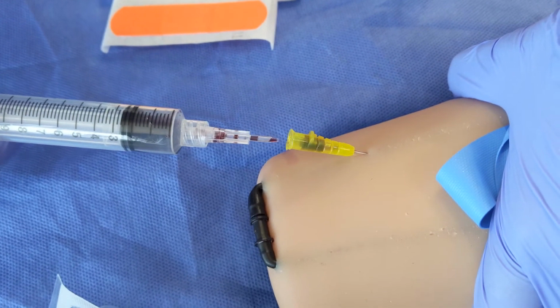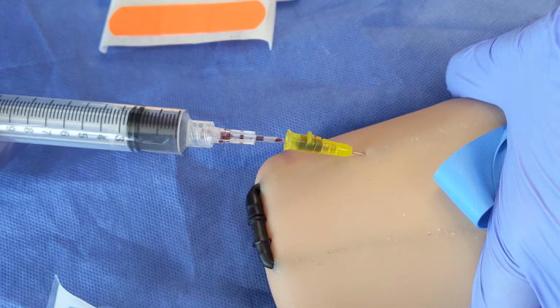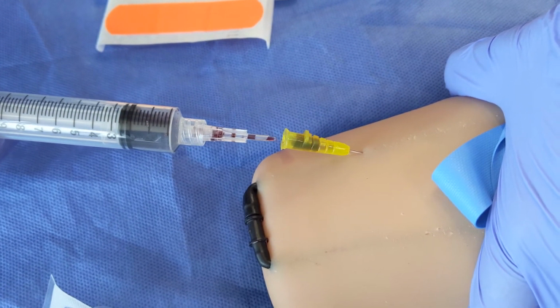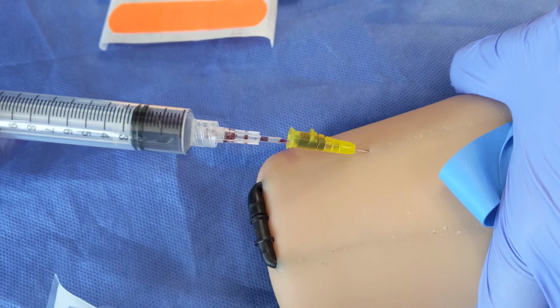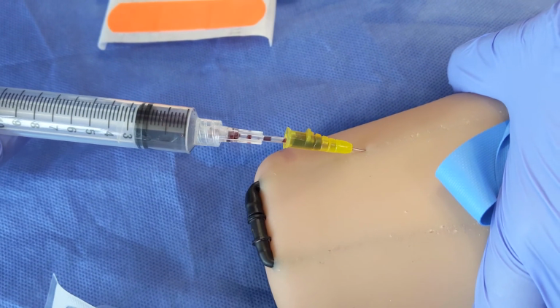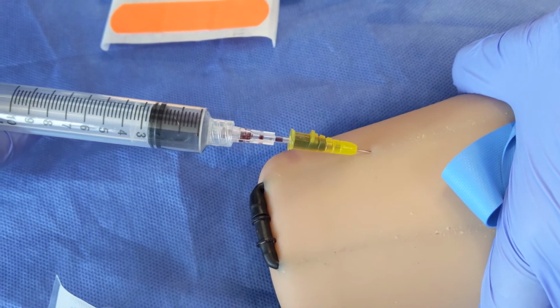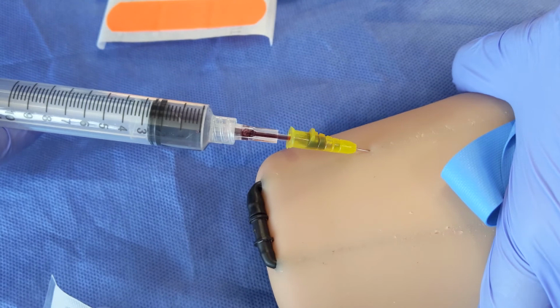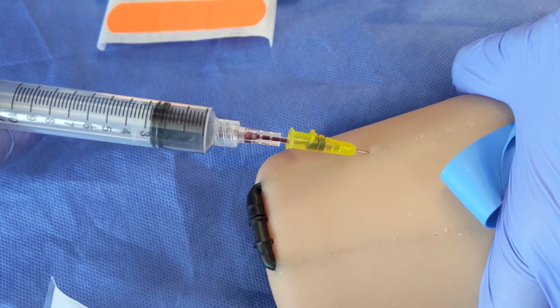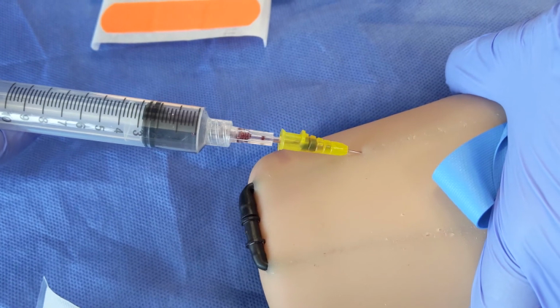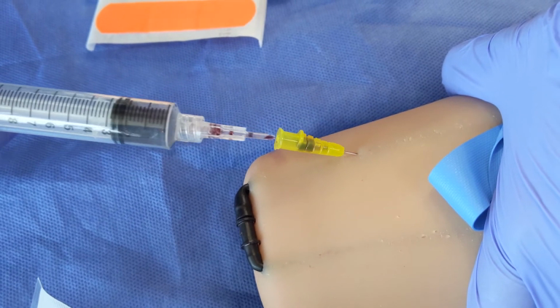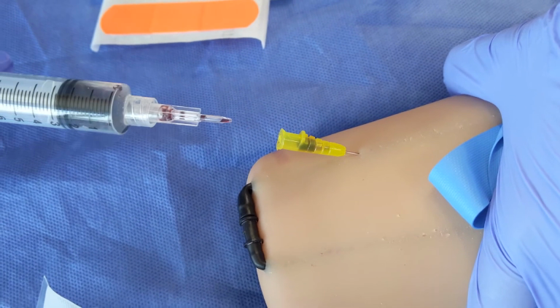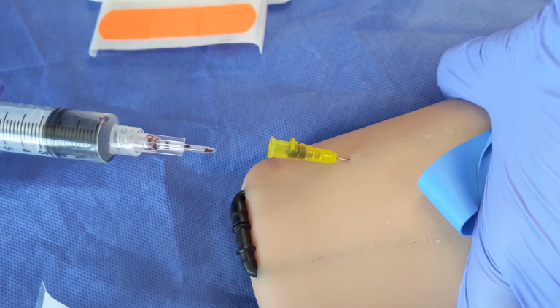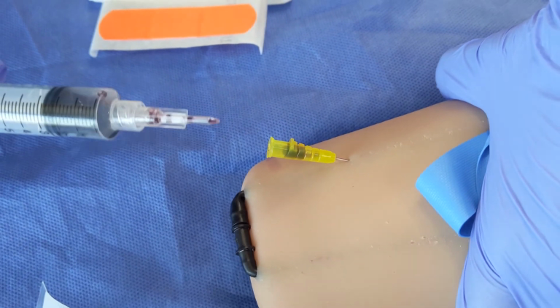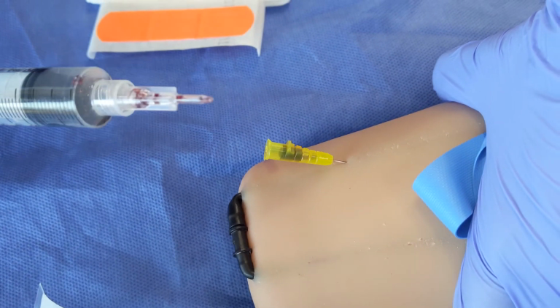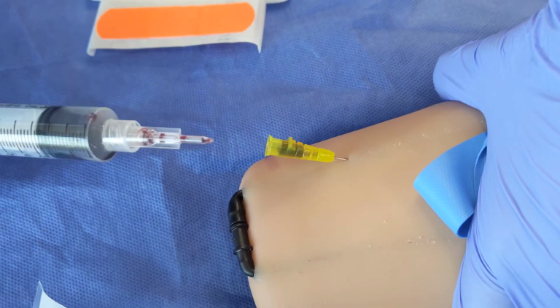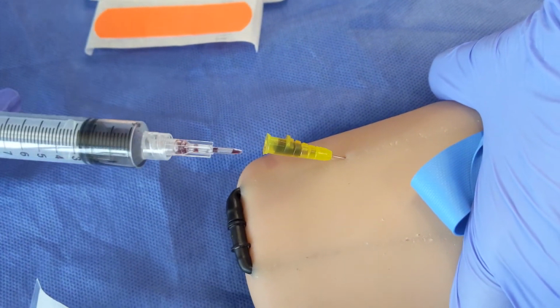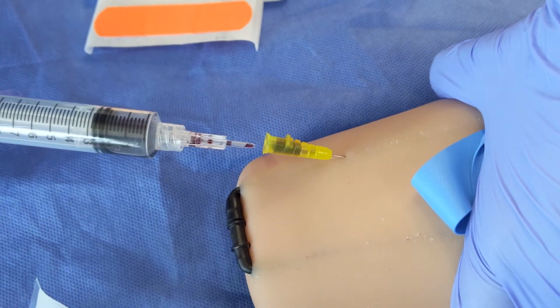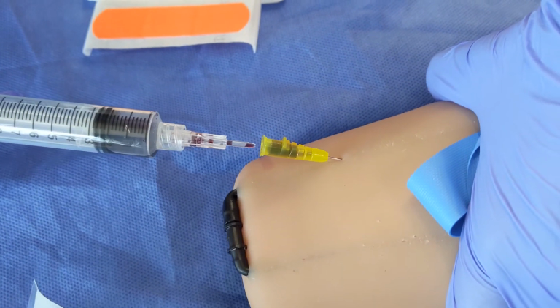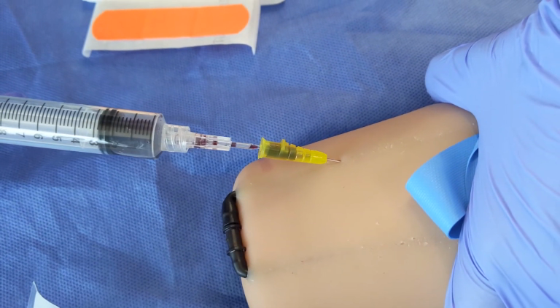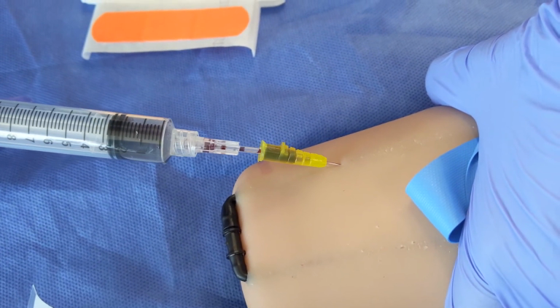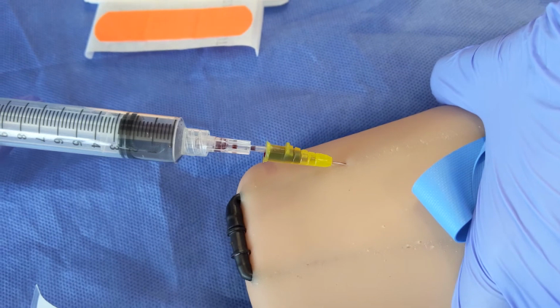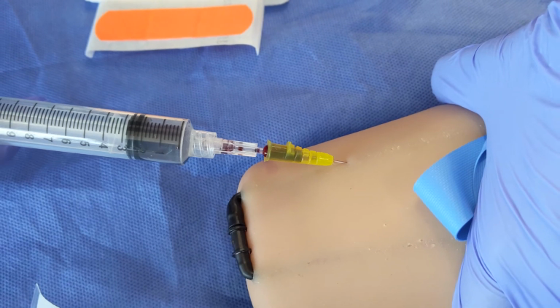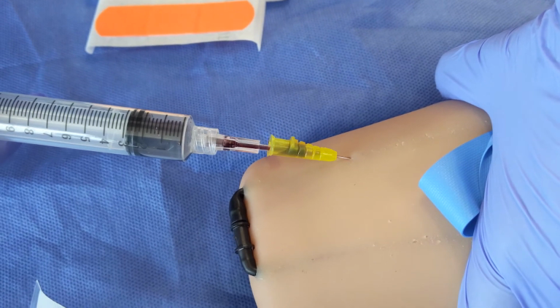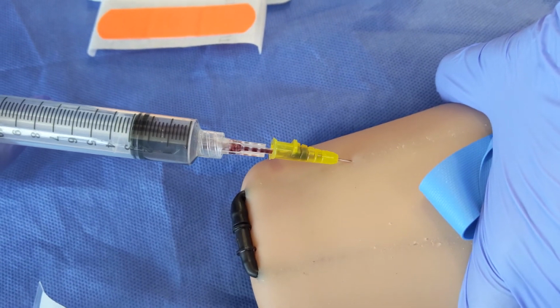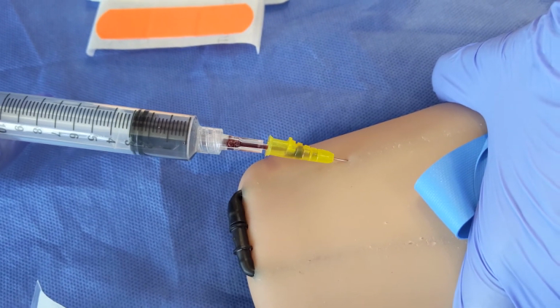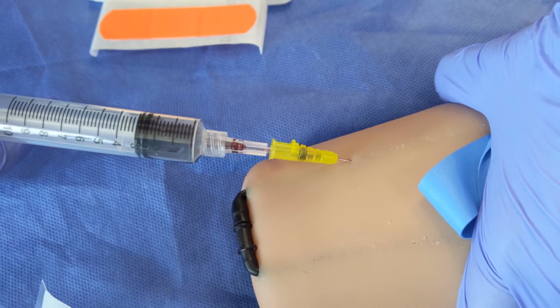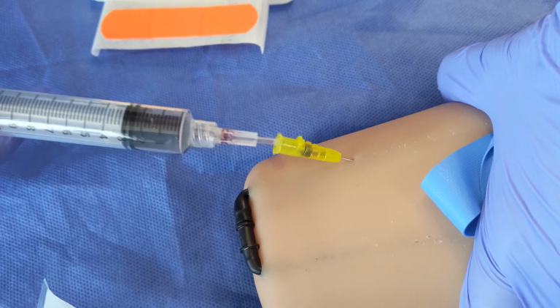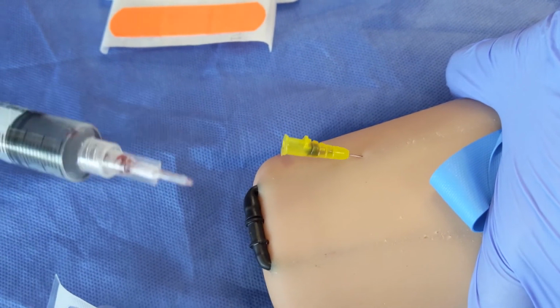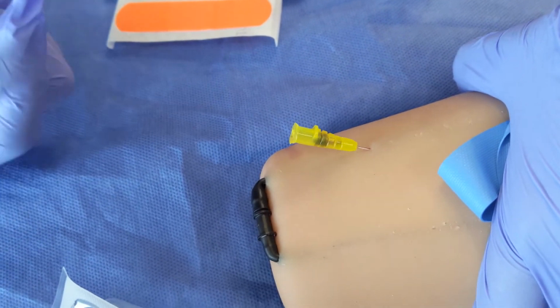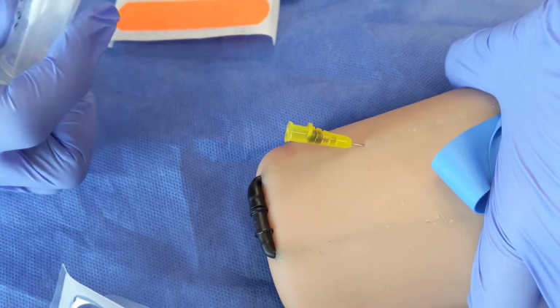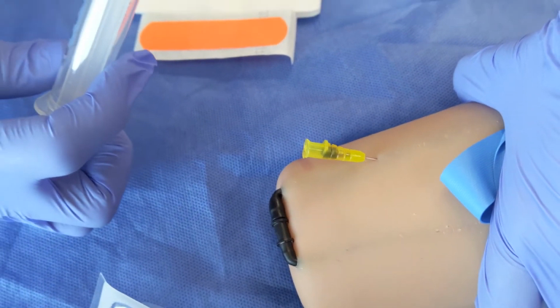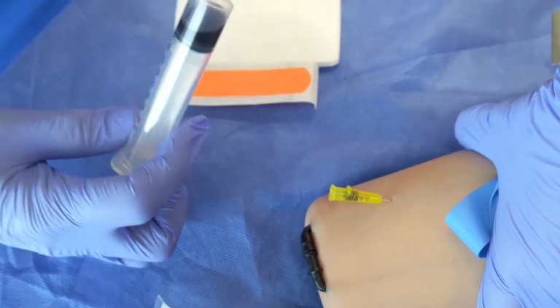It does take a little bit of time sometimes, so you have to be patient. But you just insert that blunt cannula into that hub and it'll happen. And kind of check and see where you're at.